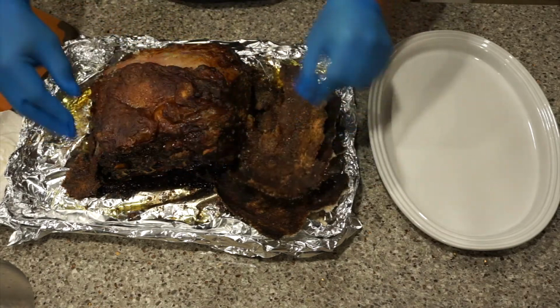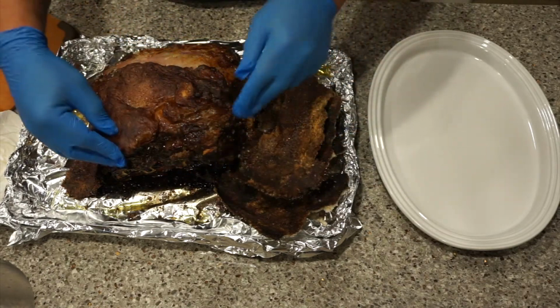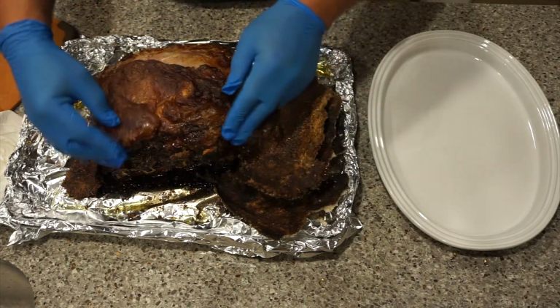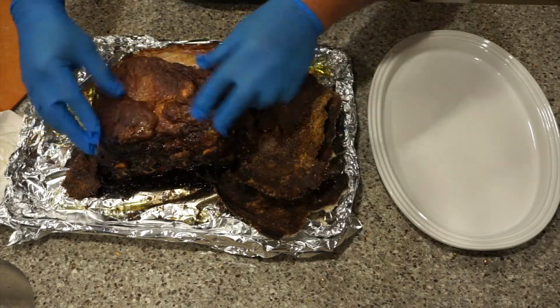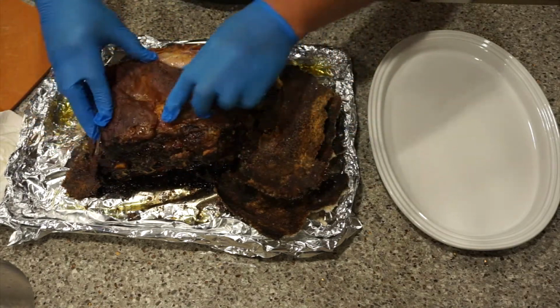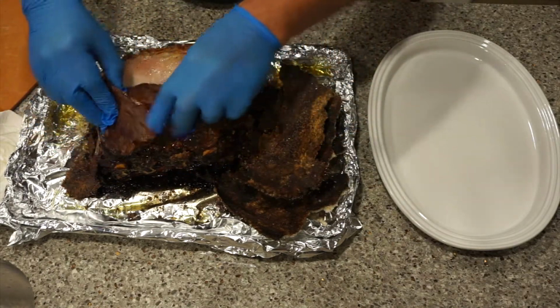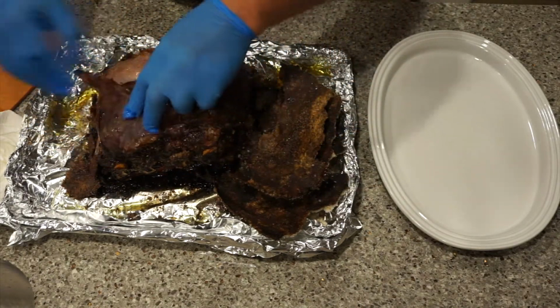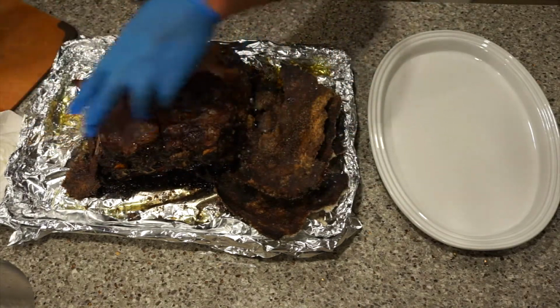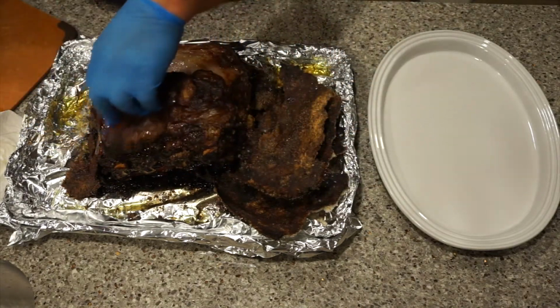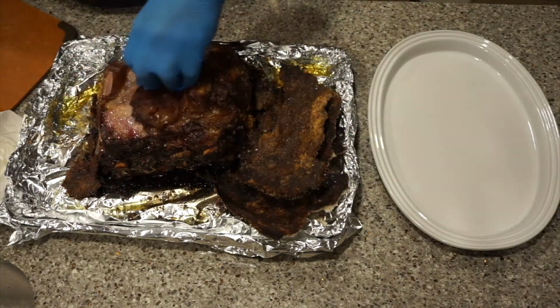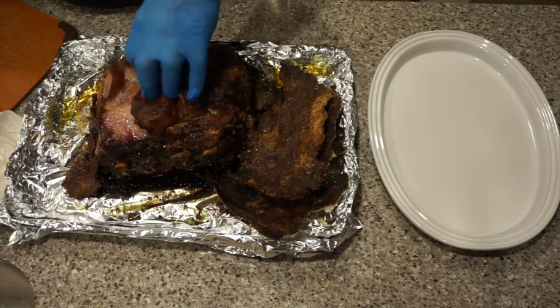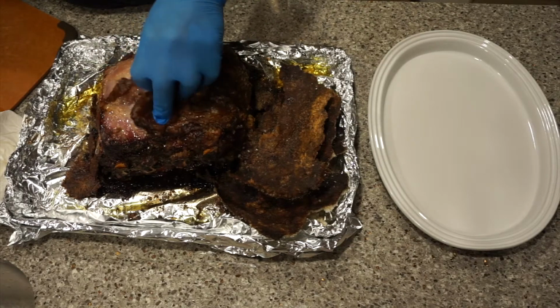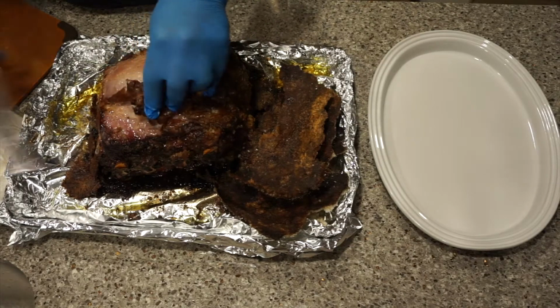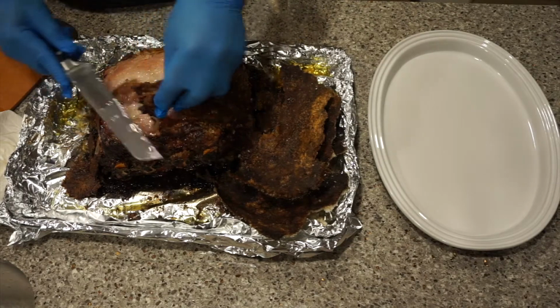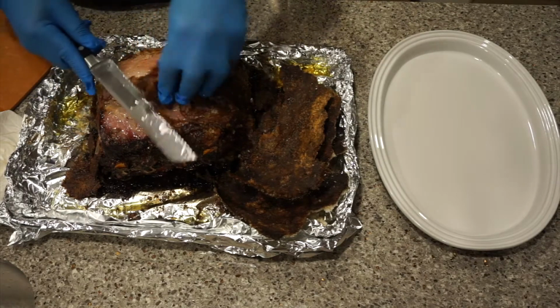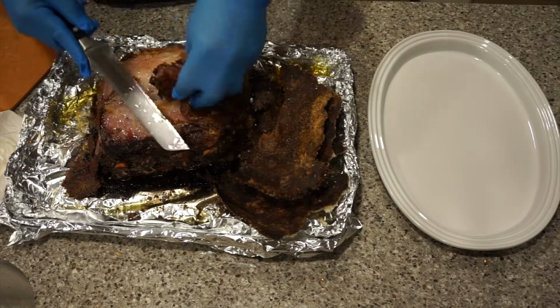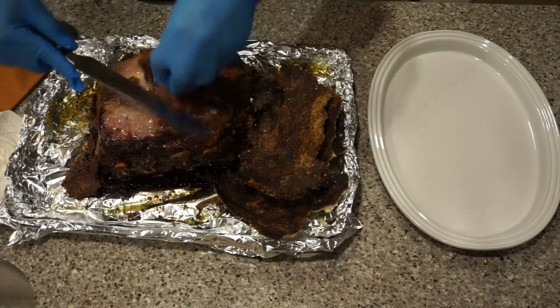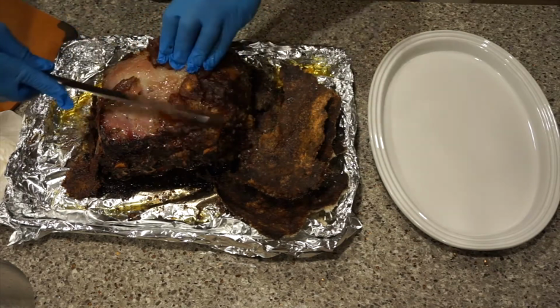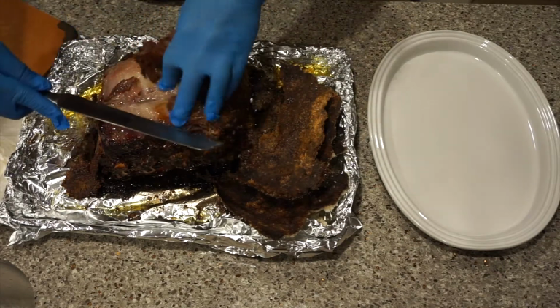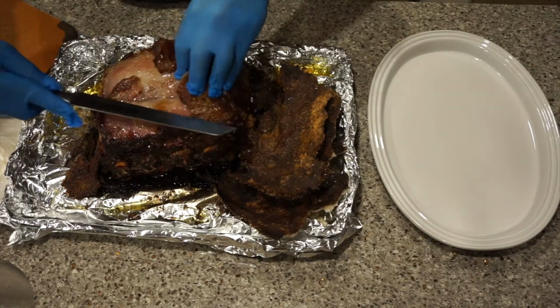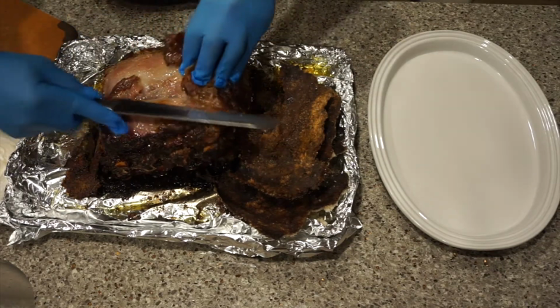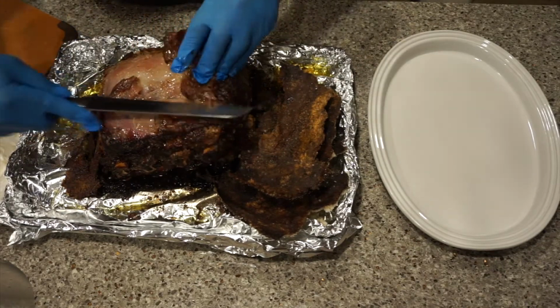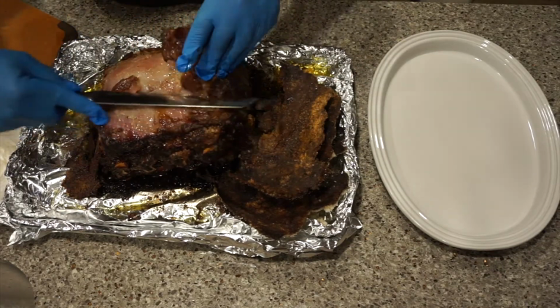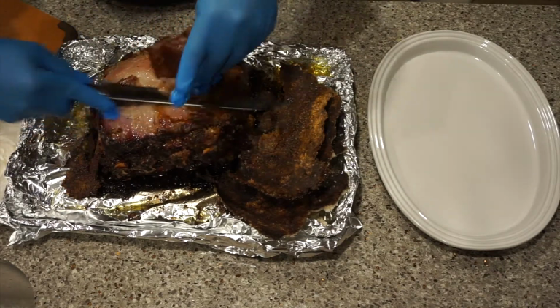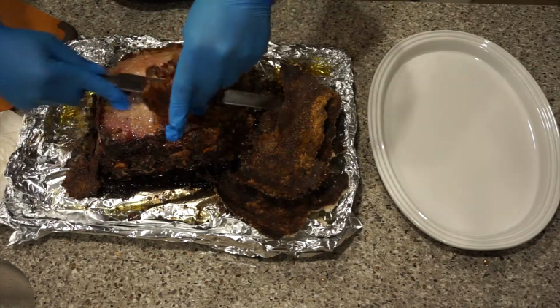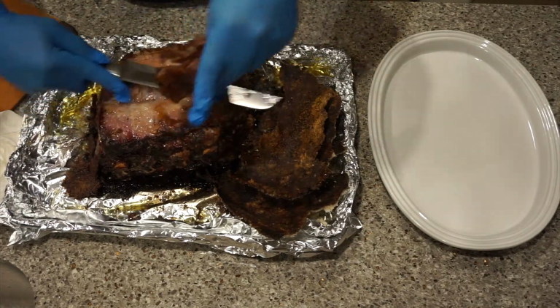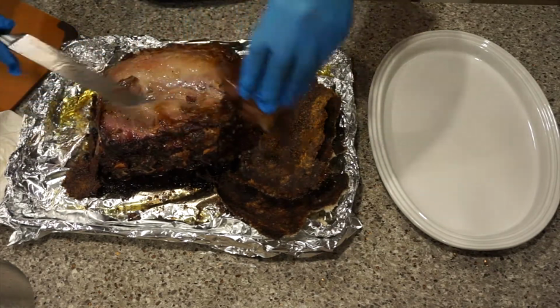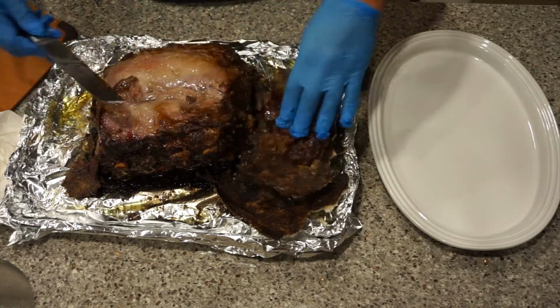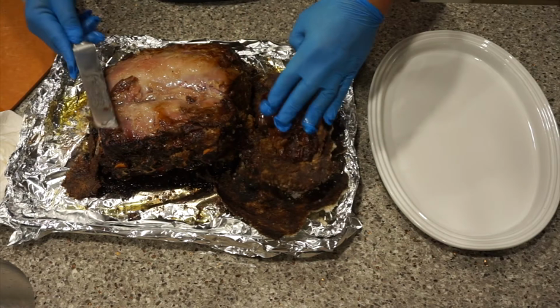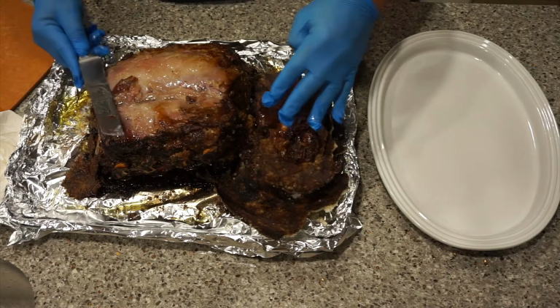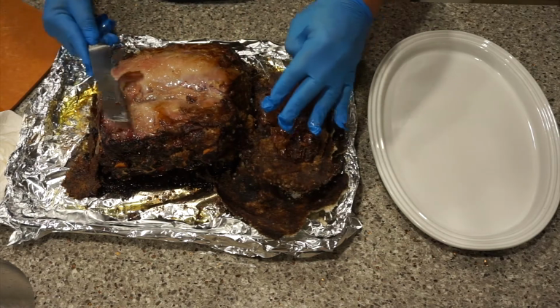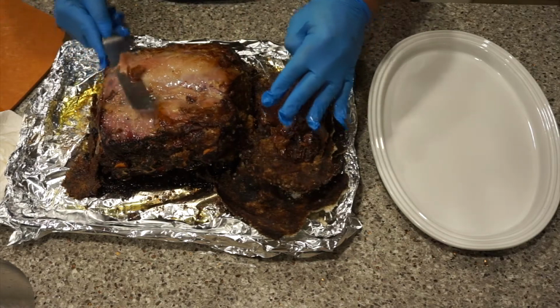We have some beef back ribs here — I'm going to go ahead and take those off as well. Everybody would get a rib — that's going to be our little appetizer.